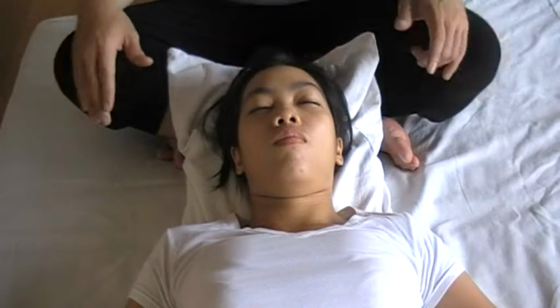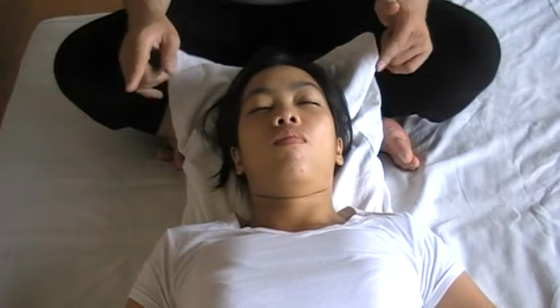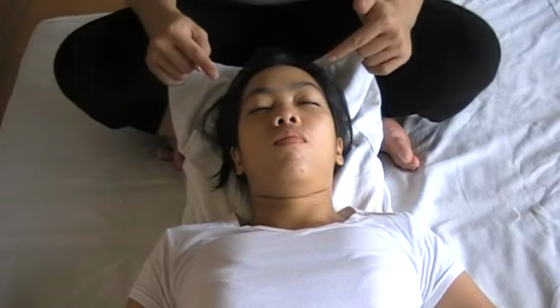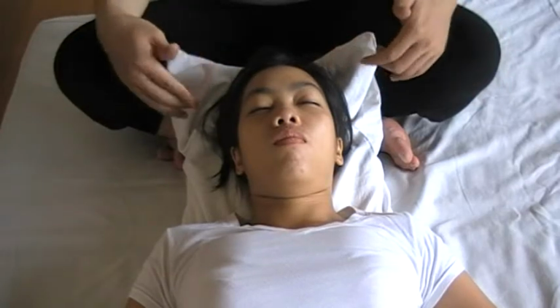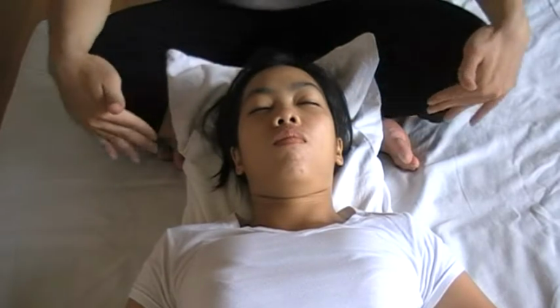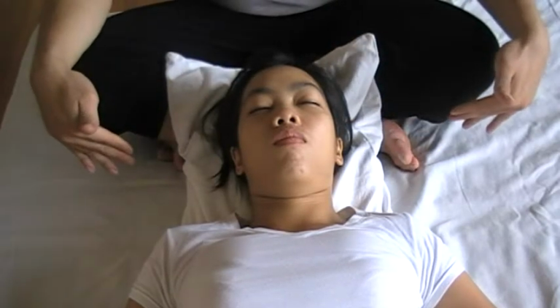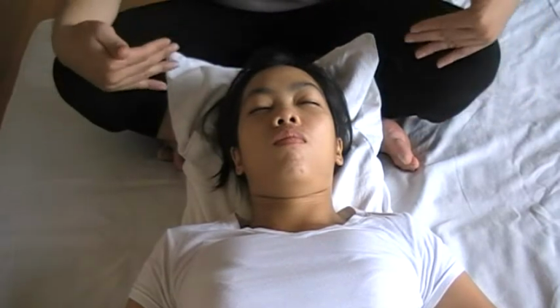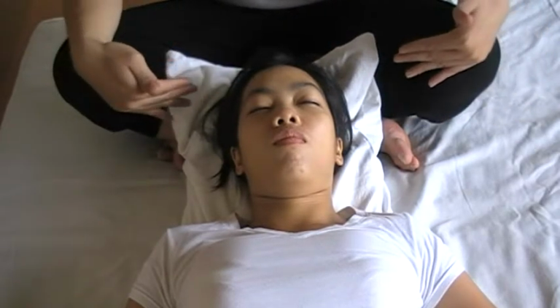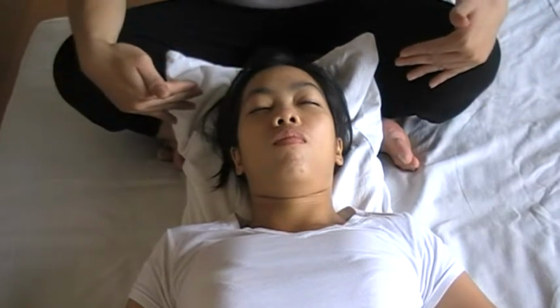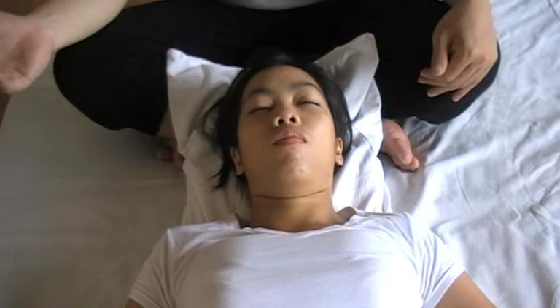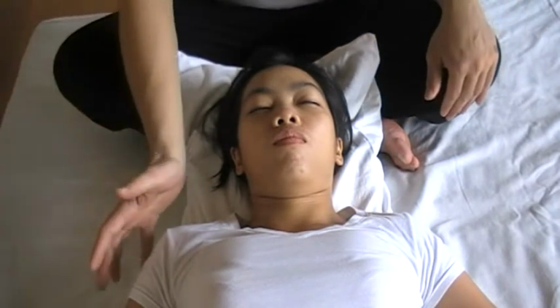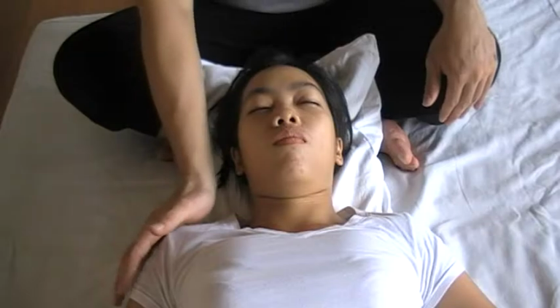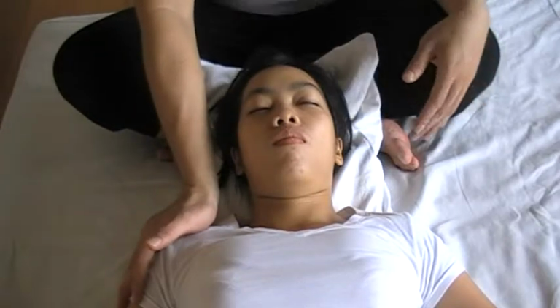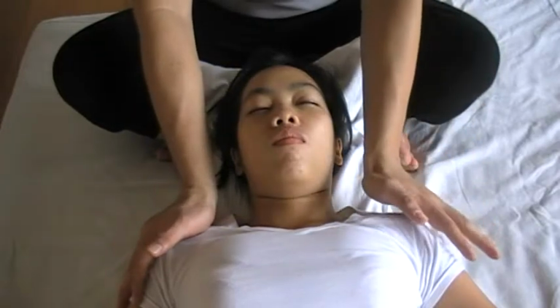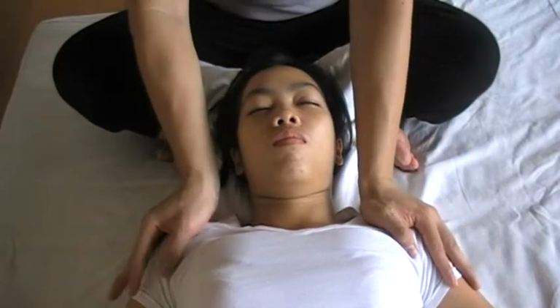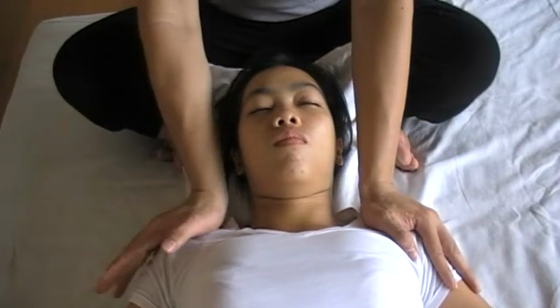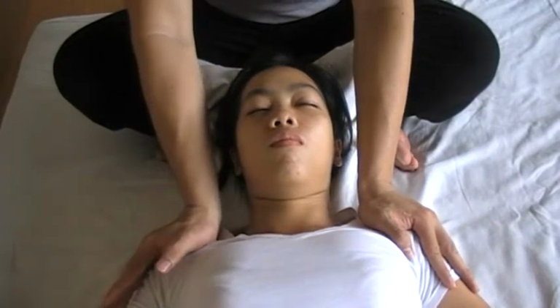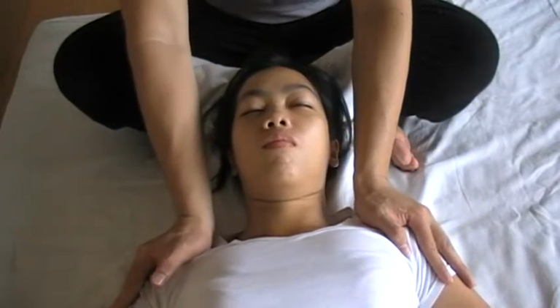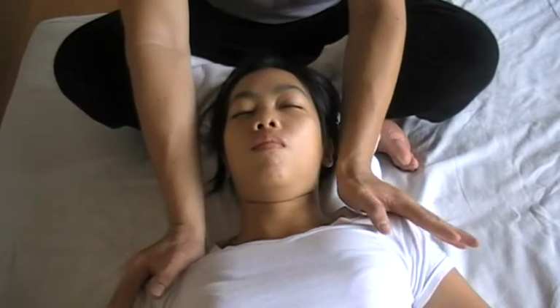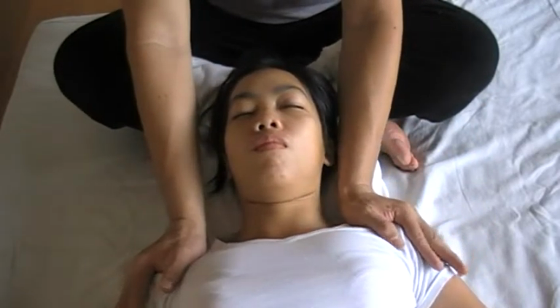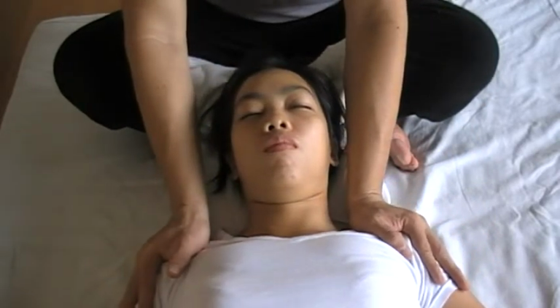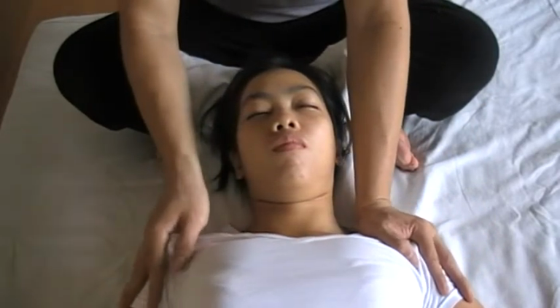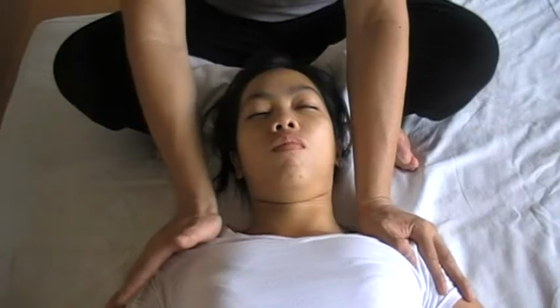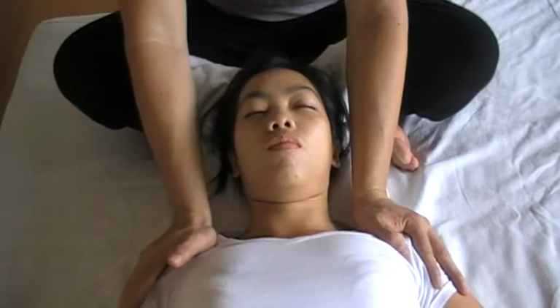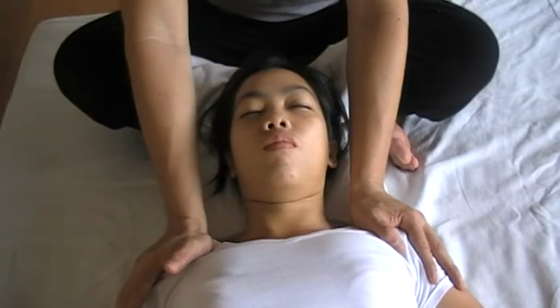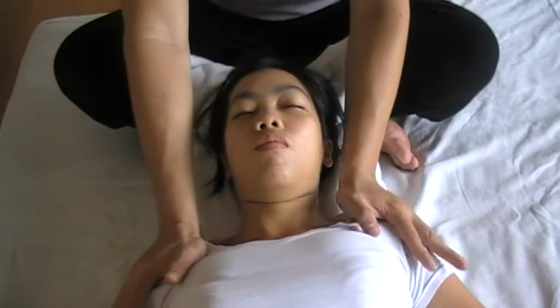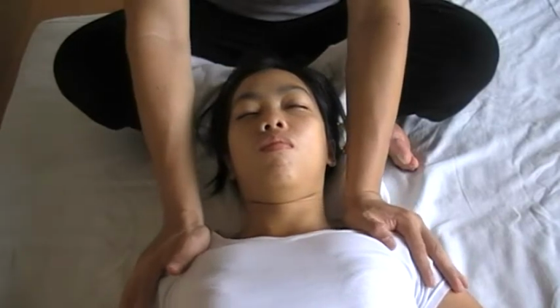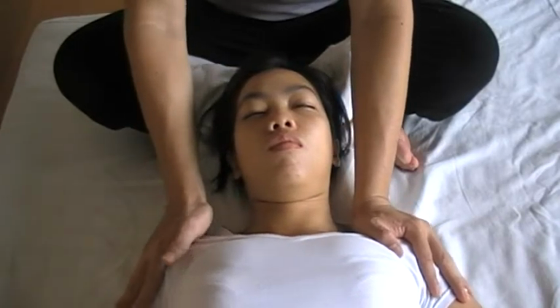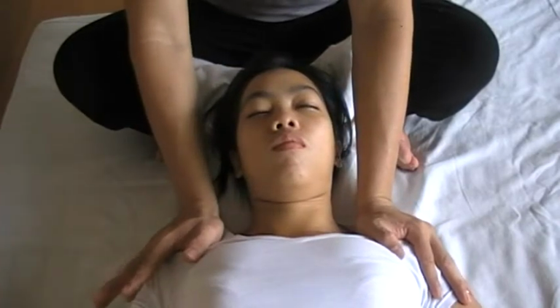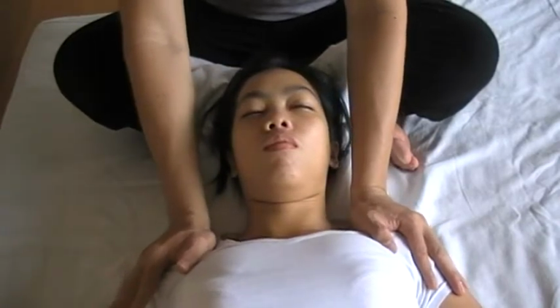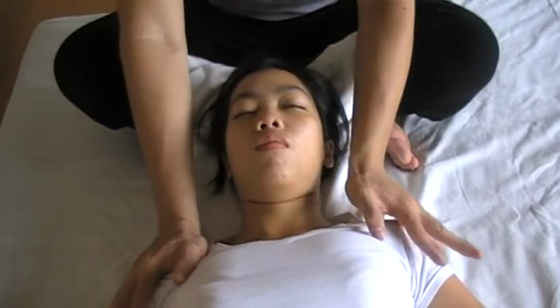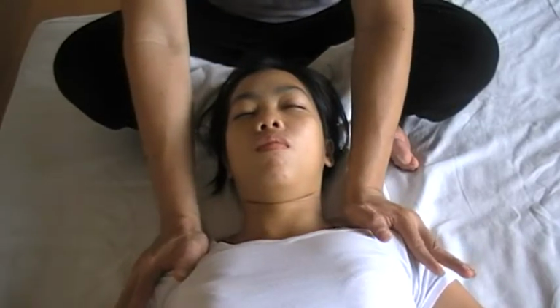Start the face massage, first sitting down, hold the other head, holding the shoulder, pressing side by side, rocking, one, two, and three.